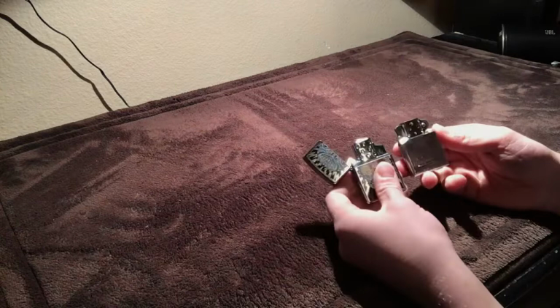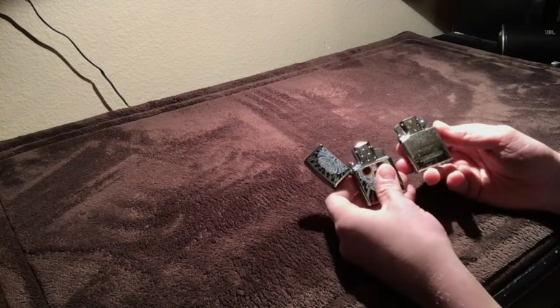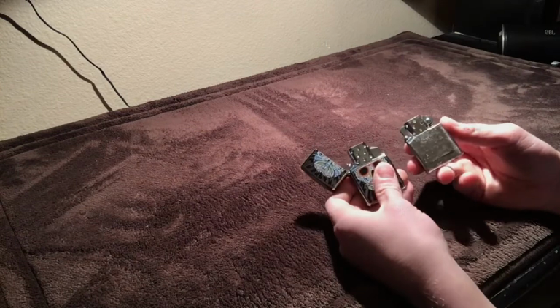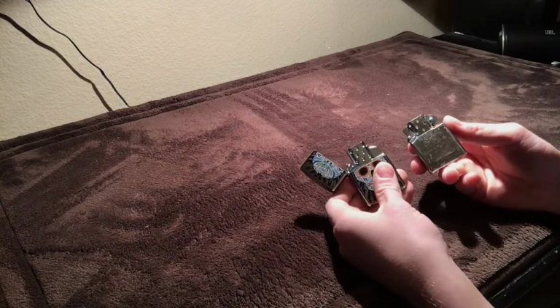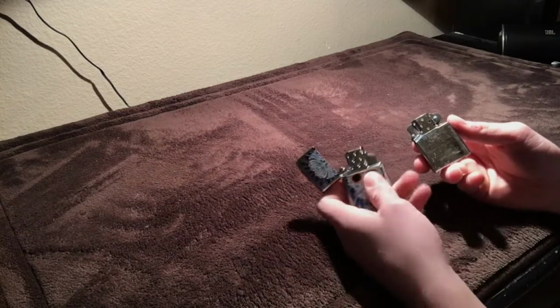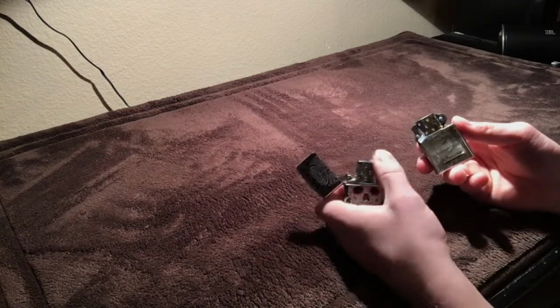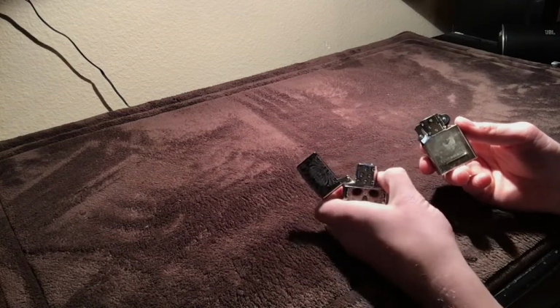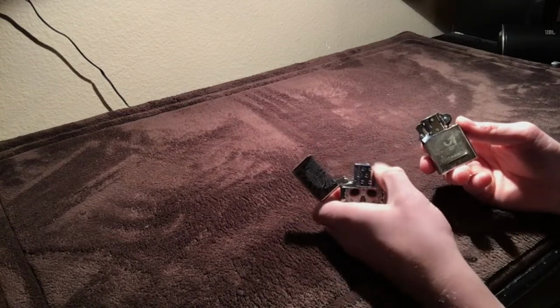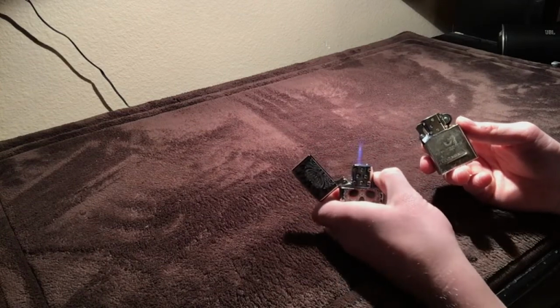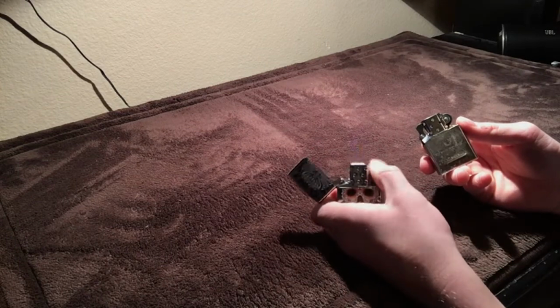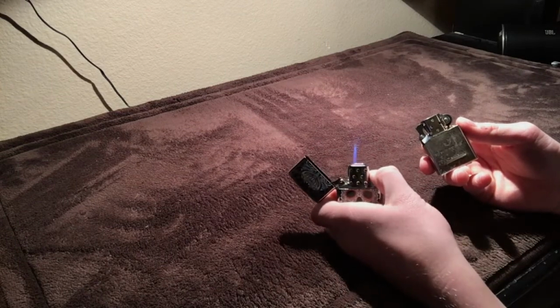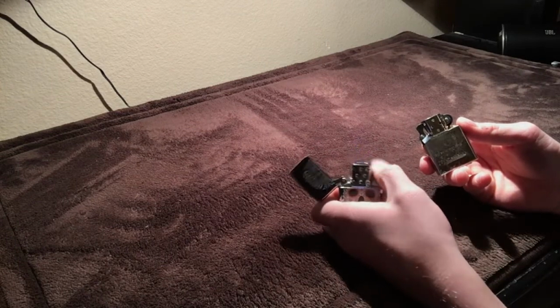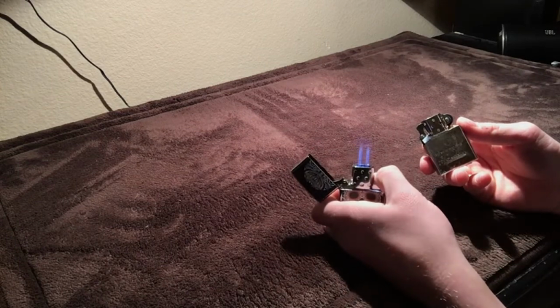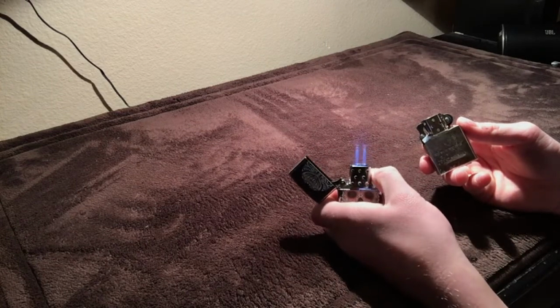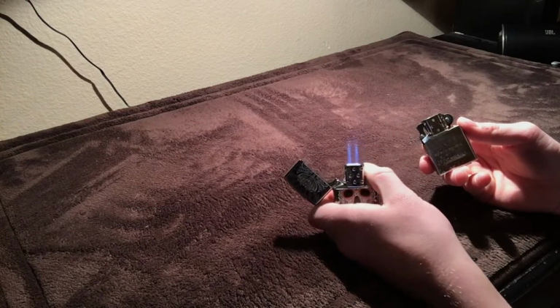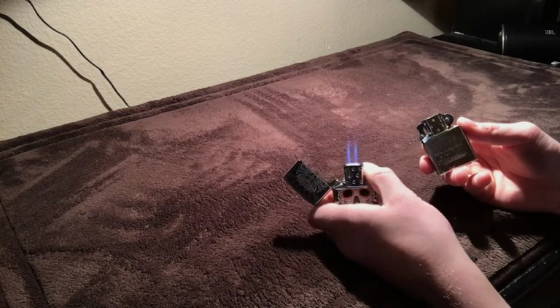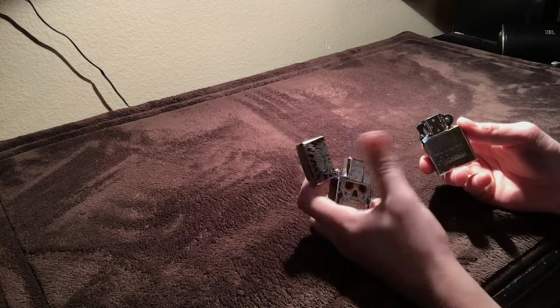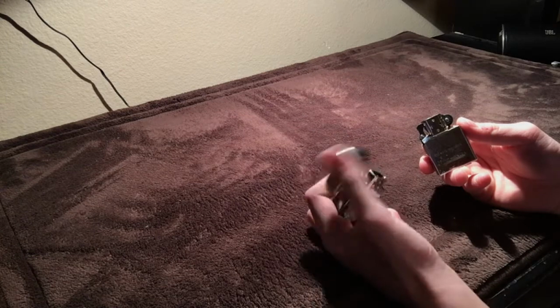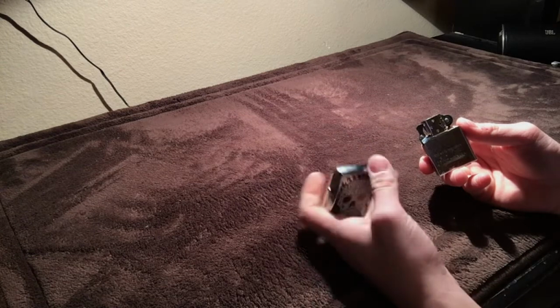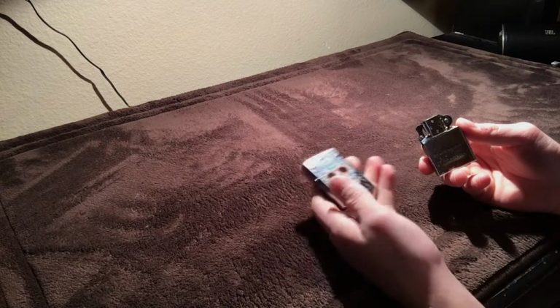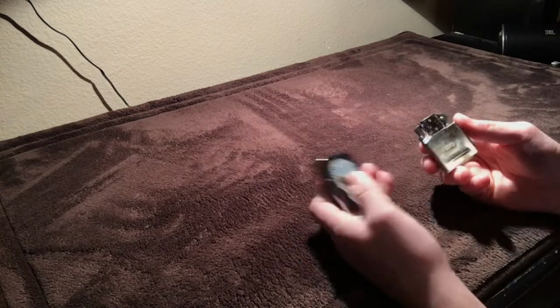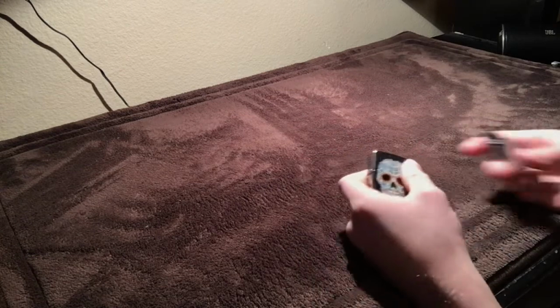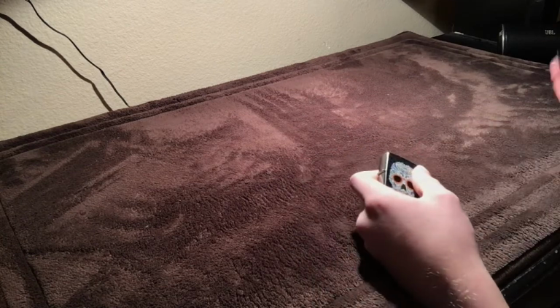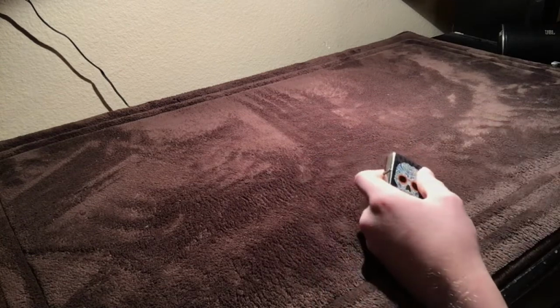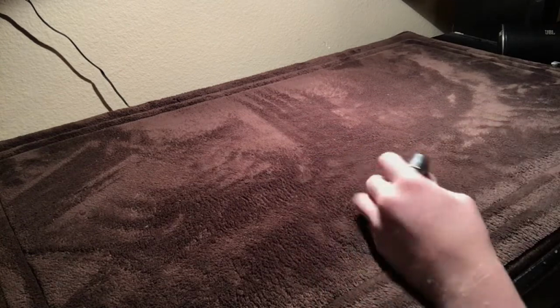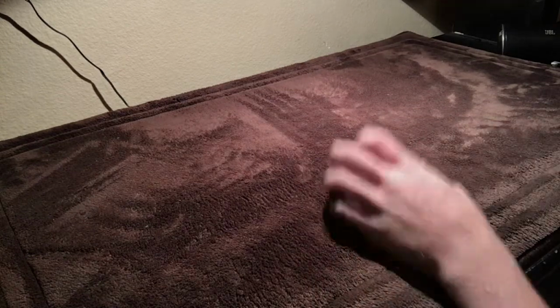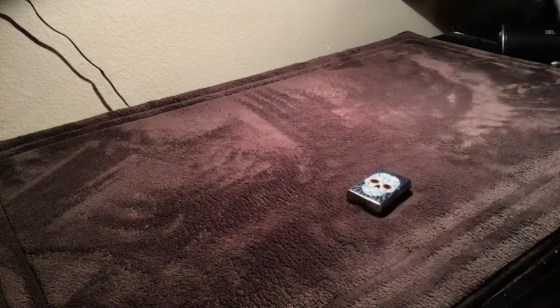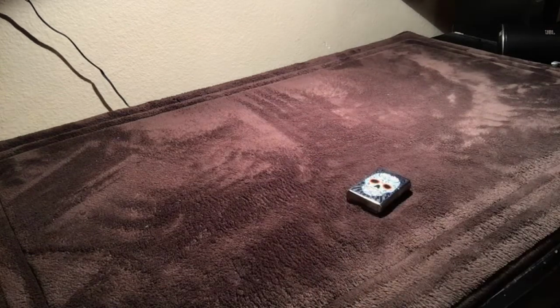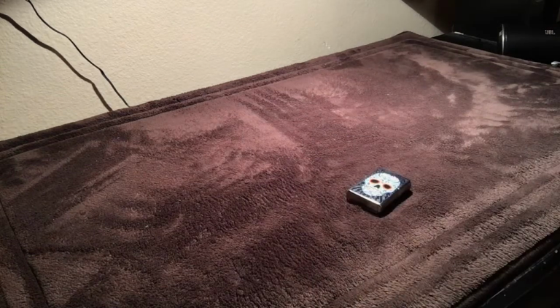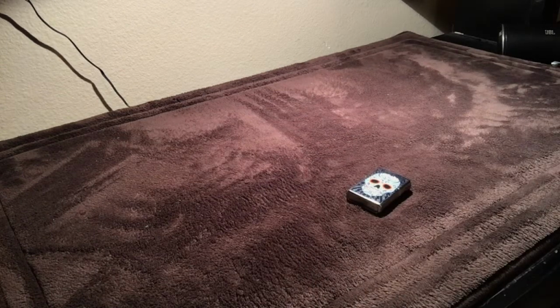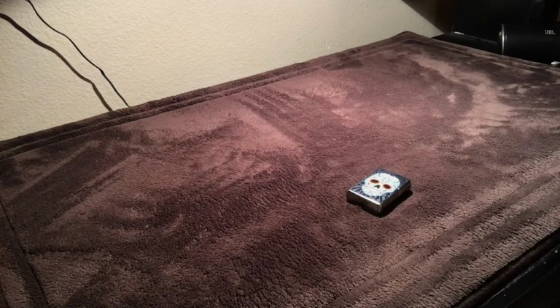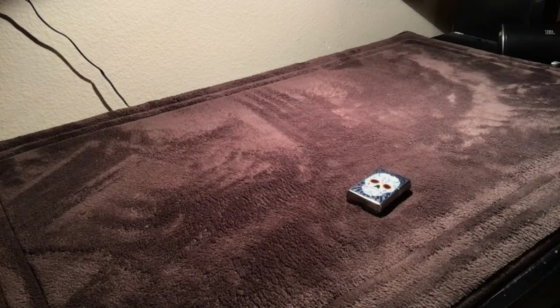It just doesn't really fit the same as a good old butane. So I just put the butane insert in there, you know. It's my lighter, I can do what I want, right?